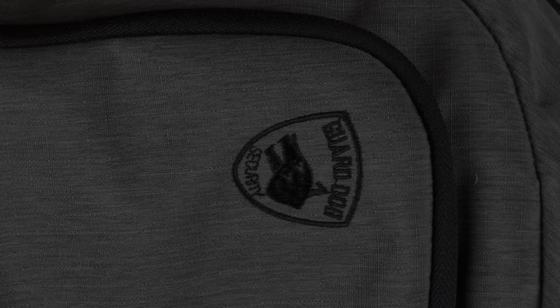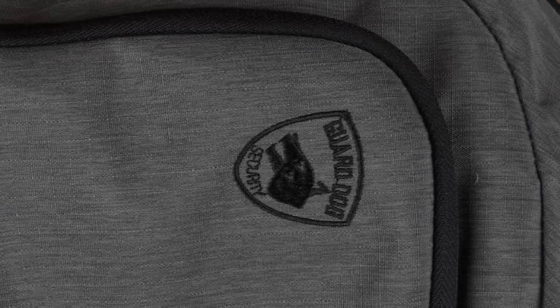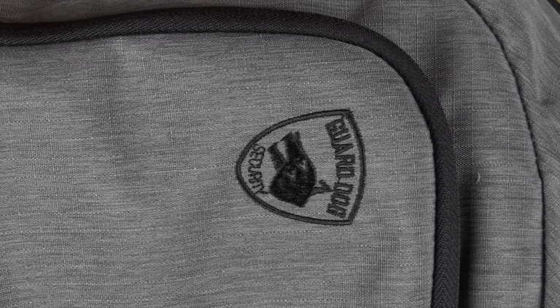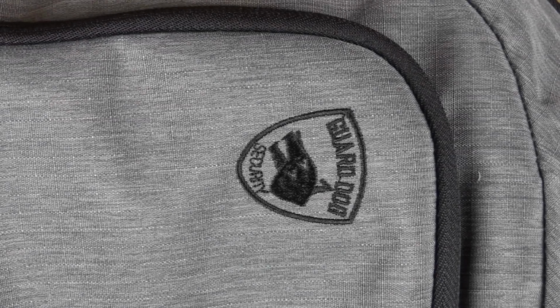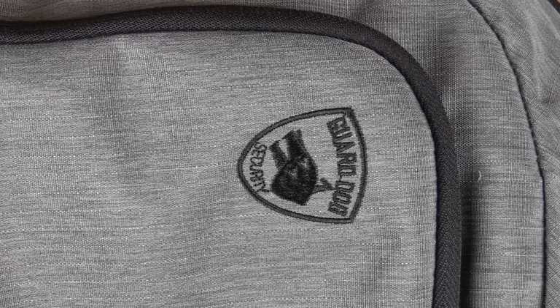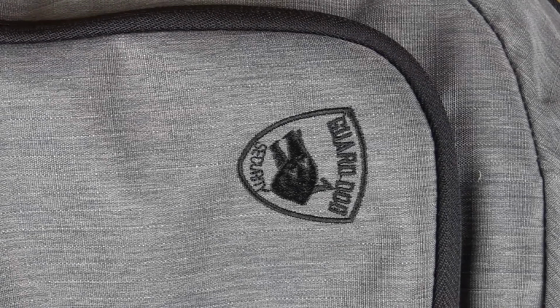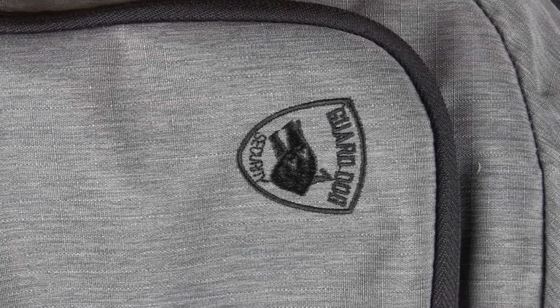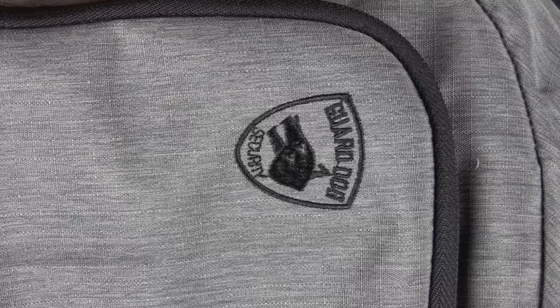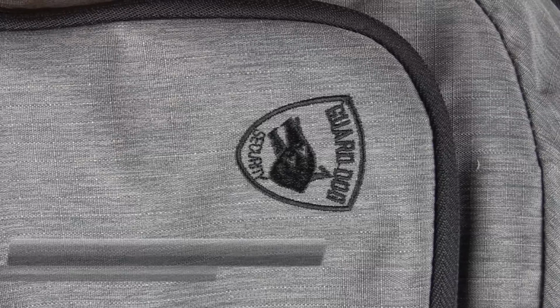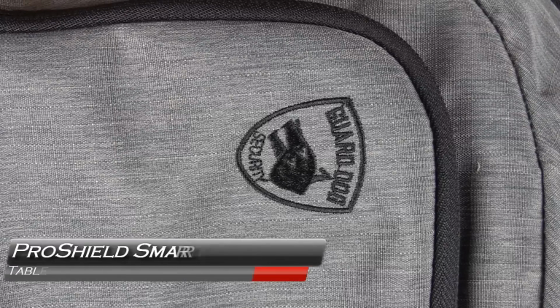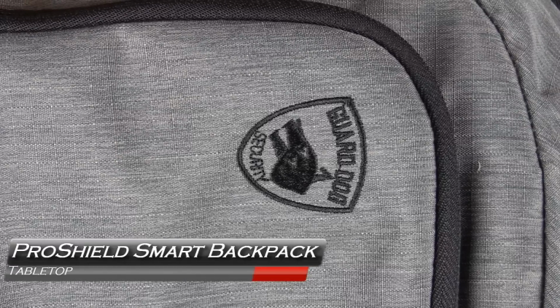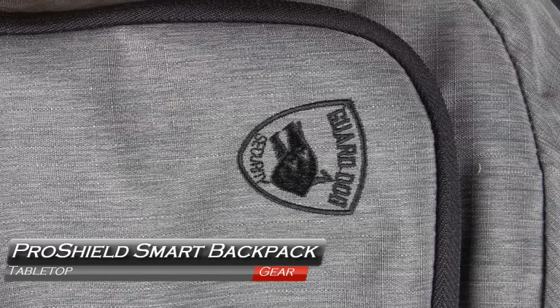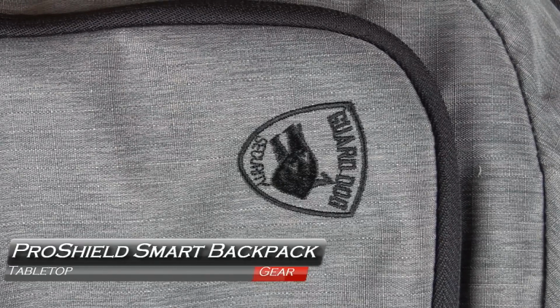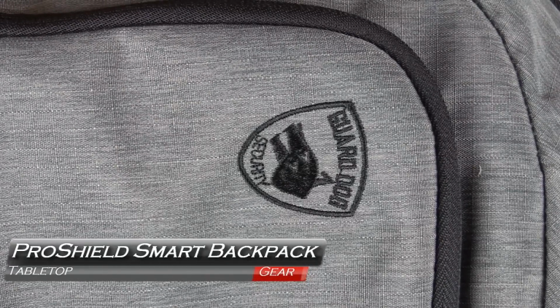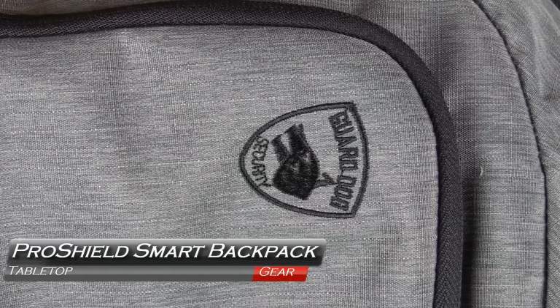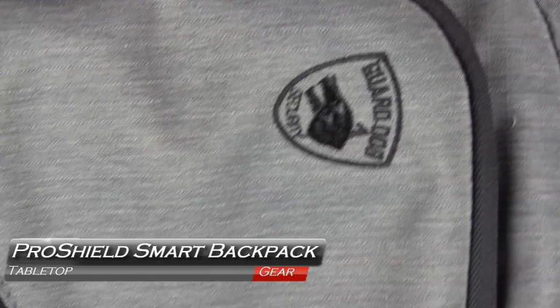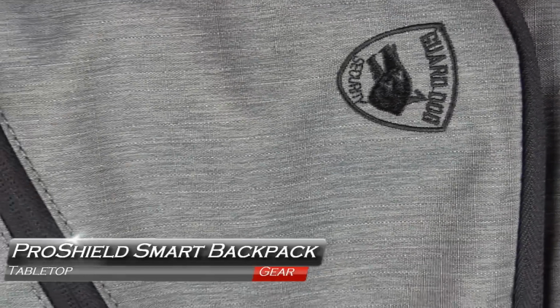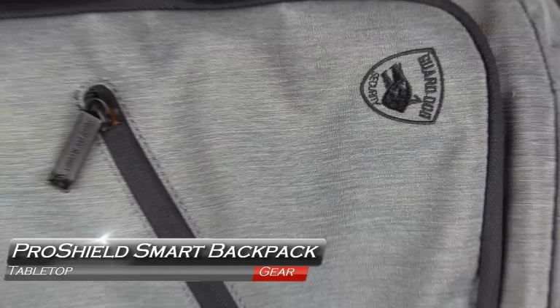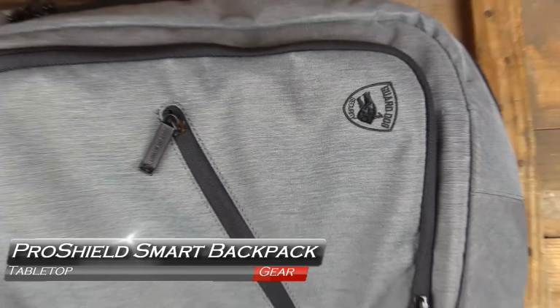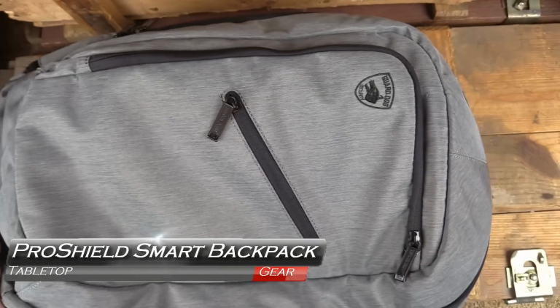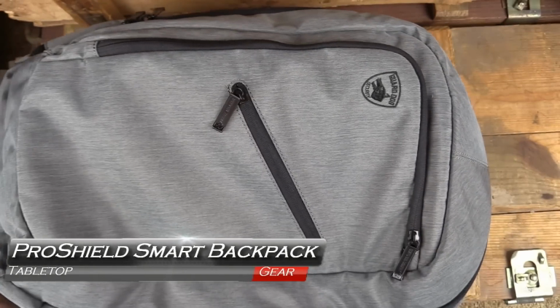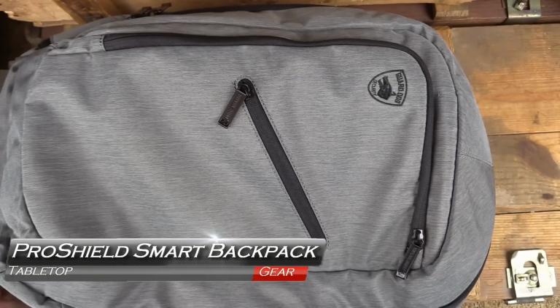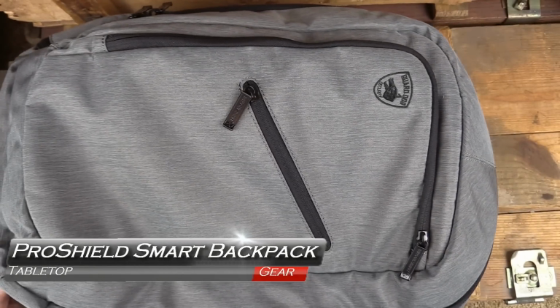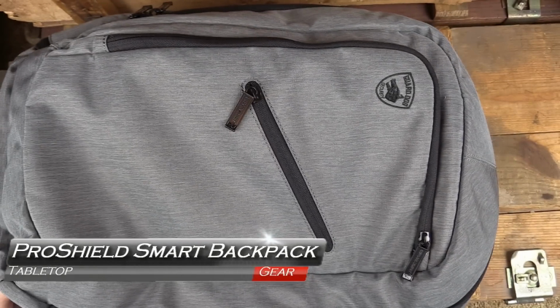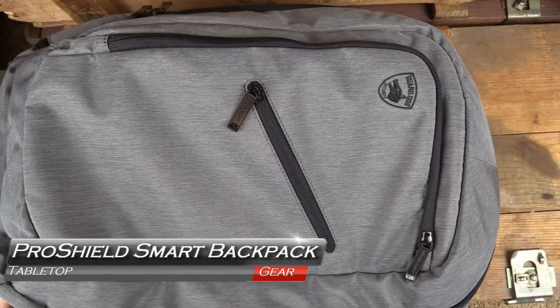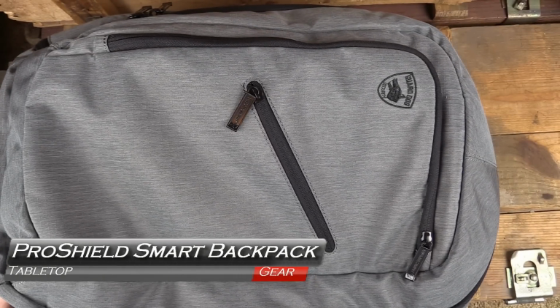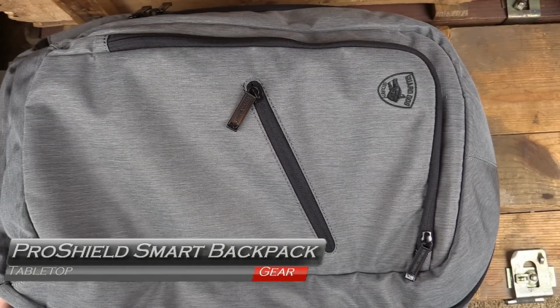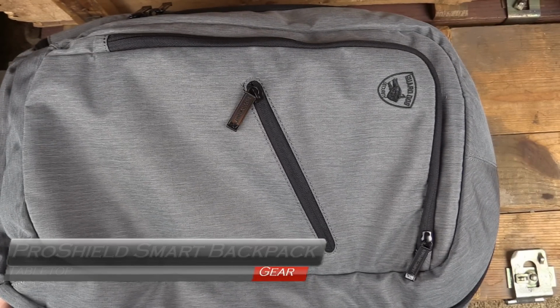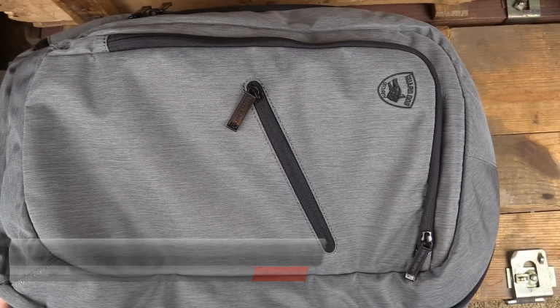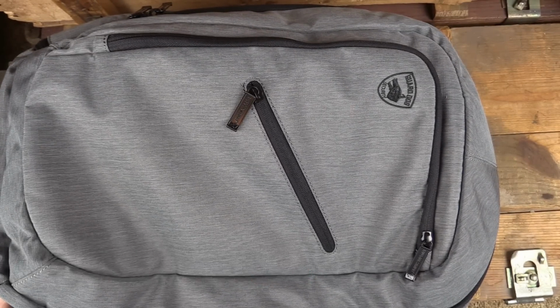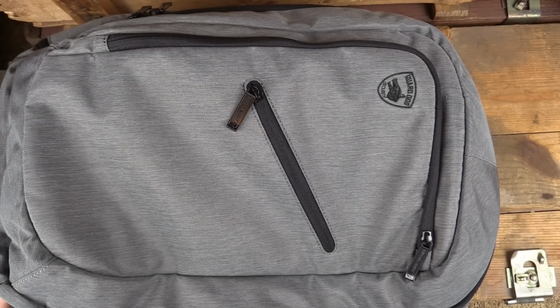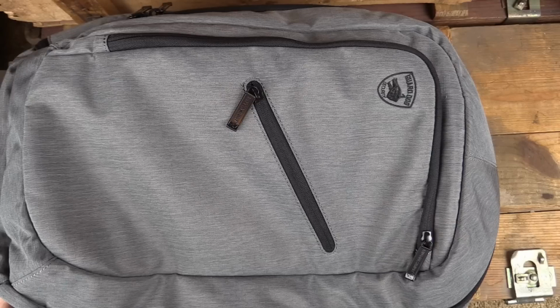Welcome back to GB Guns. Today we've got something from Guard Dog Security — a very unassuming backpack that I think has a lot of application. Coming up next on GB Guns.